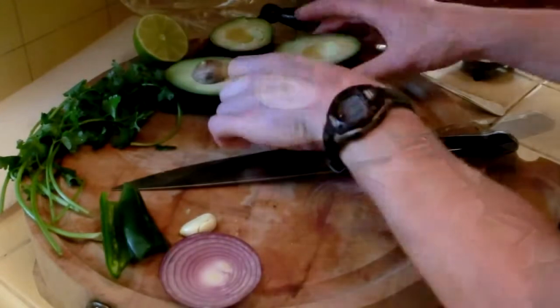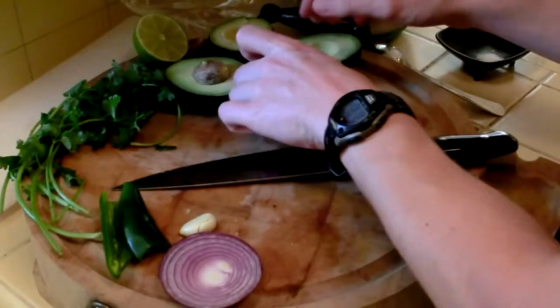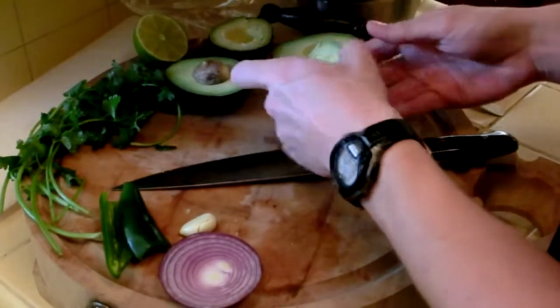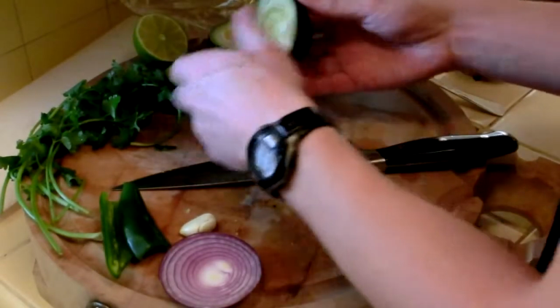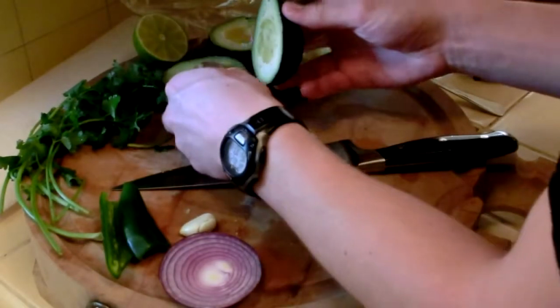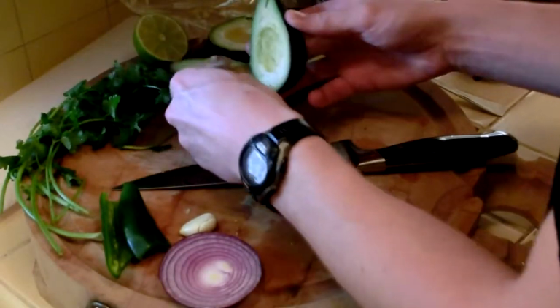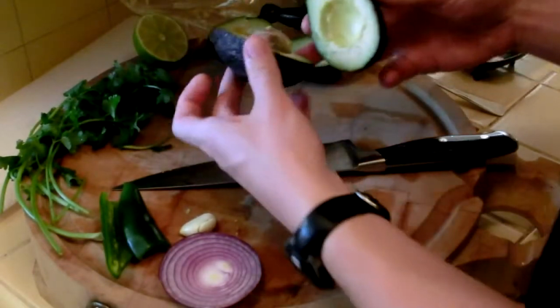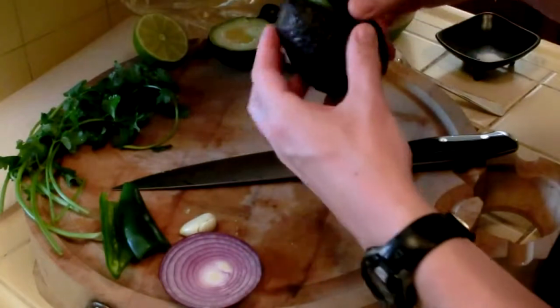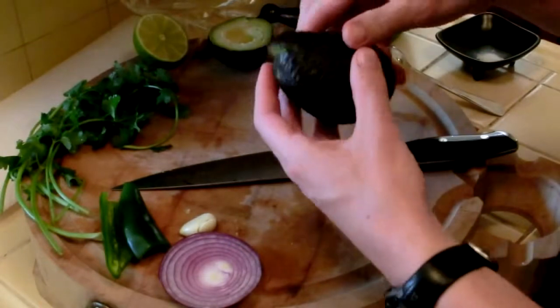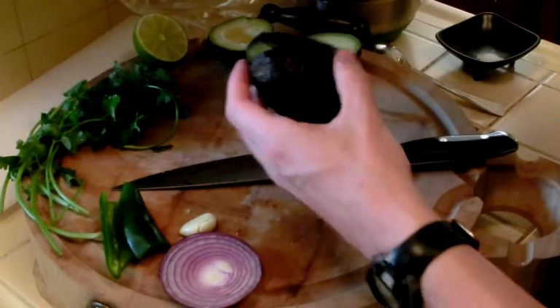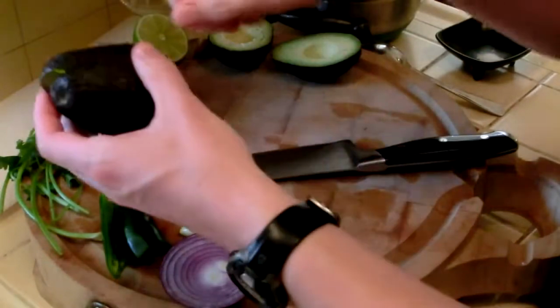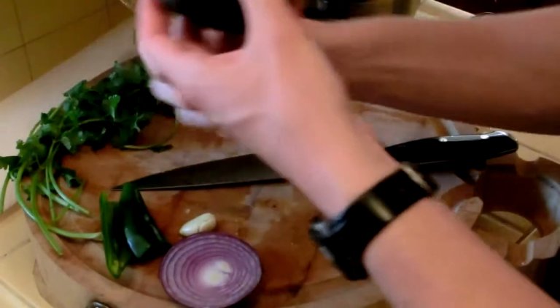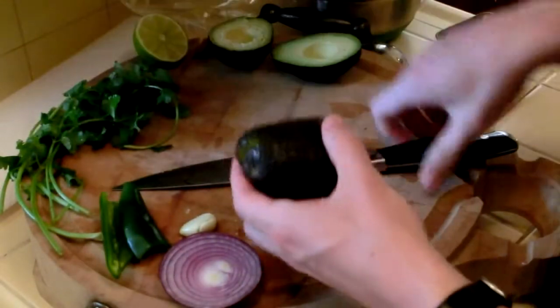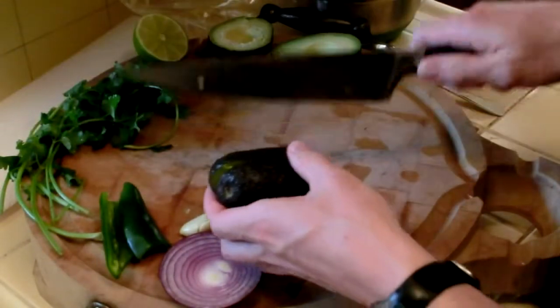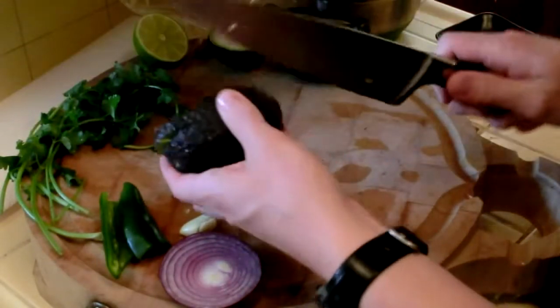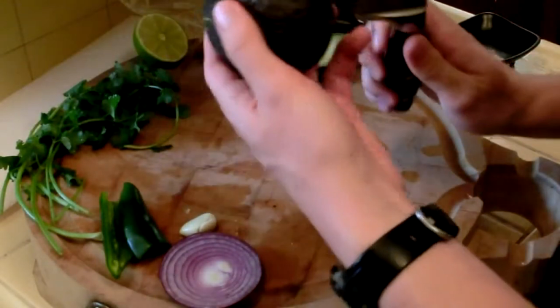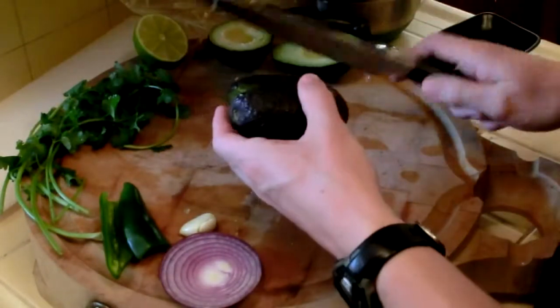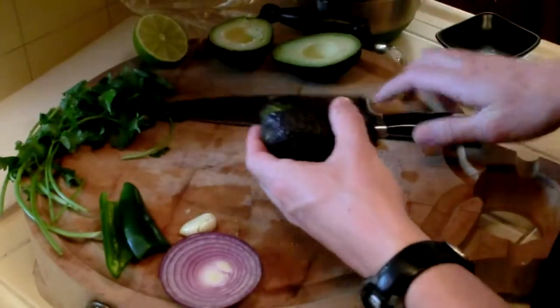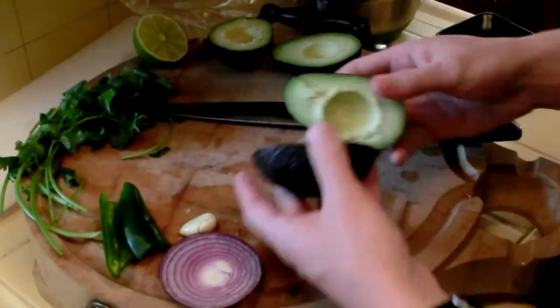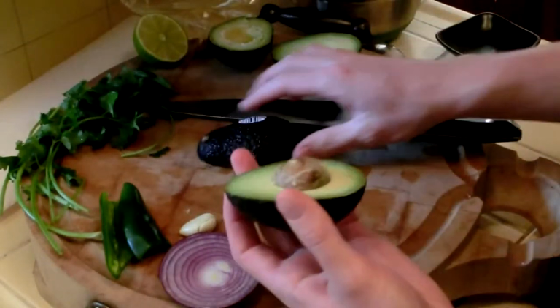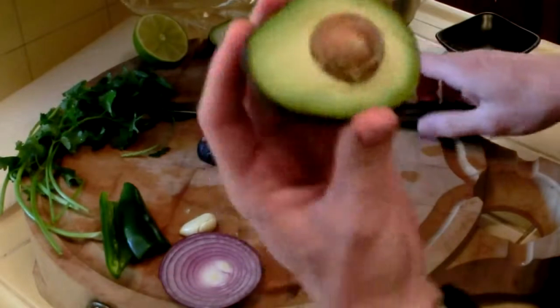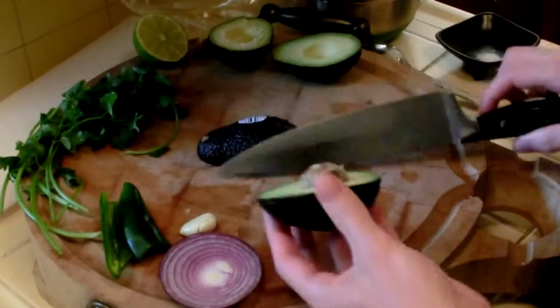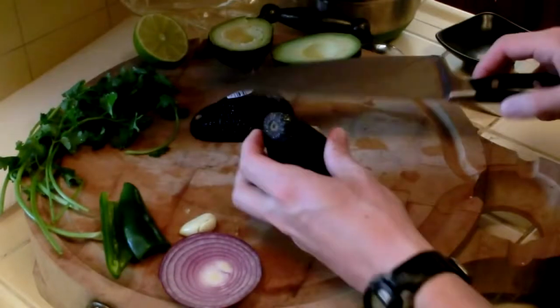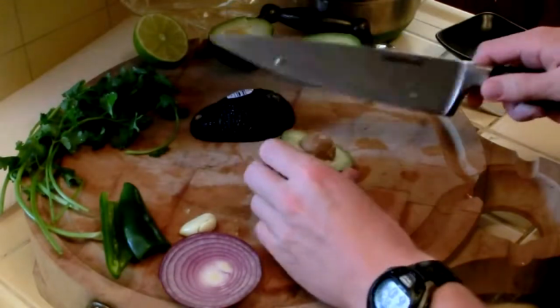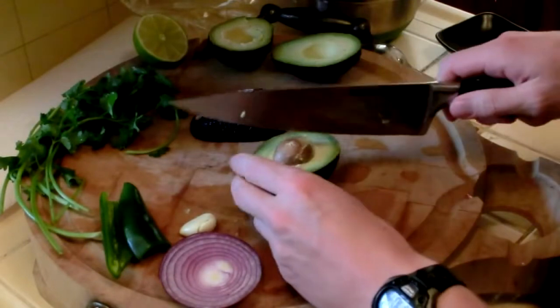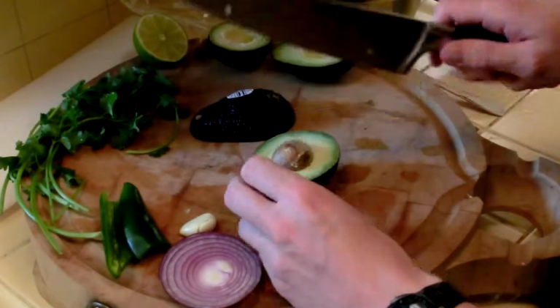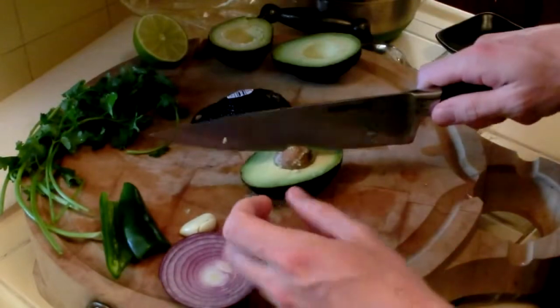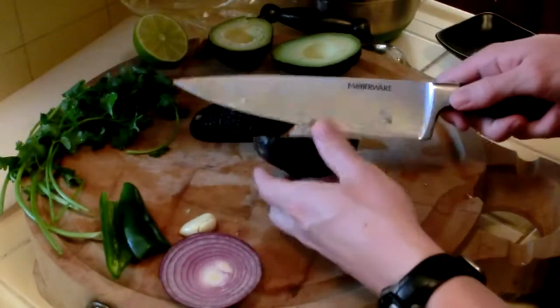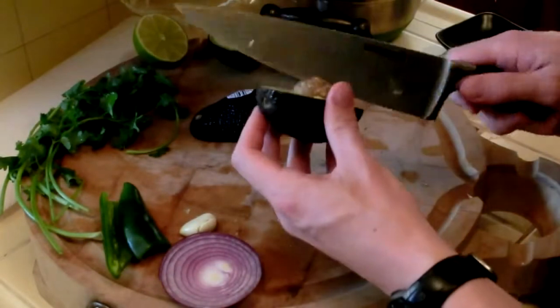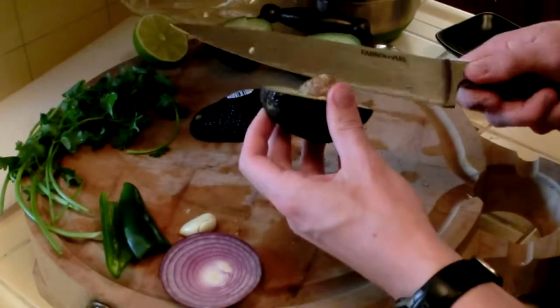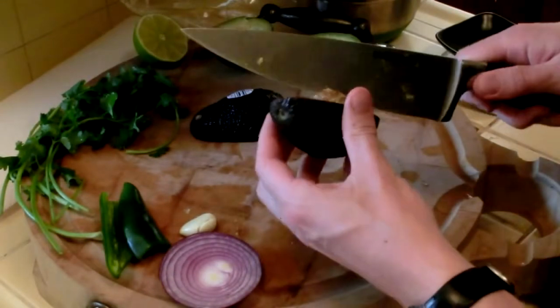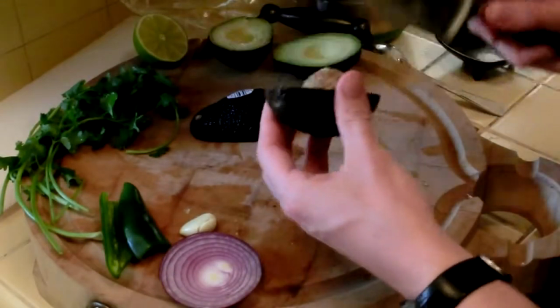So you have your avocados. You just cut right around it with the knife like this, so you get around it, pull it apart, and get the pit out. If it doesn't fall out, you just go in with the knife.